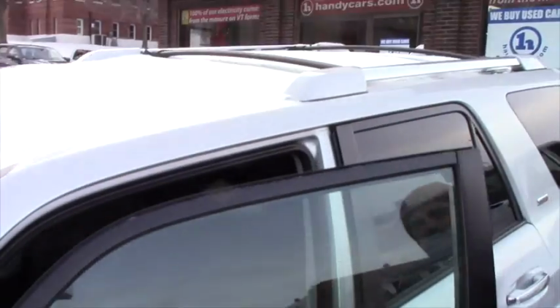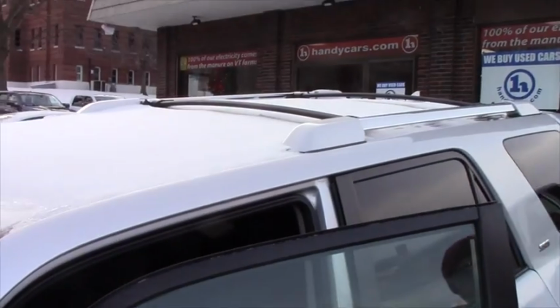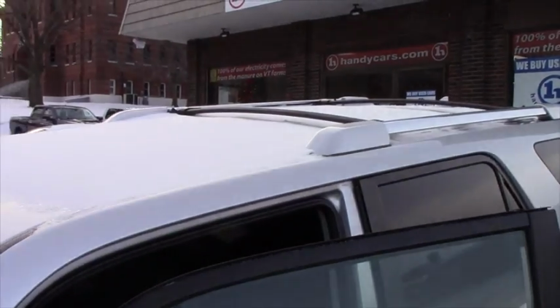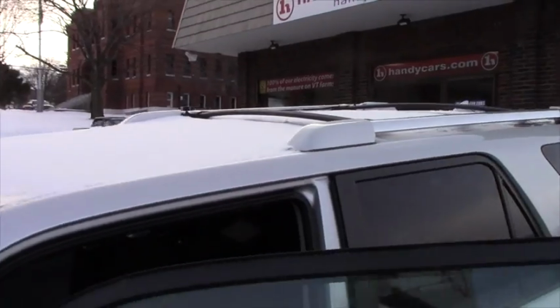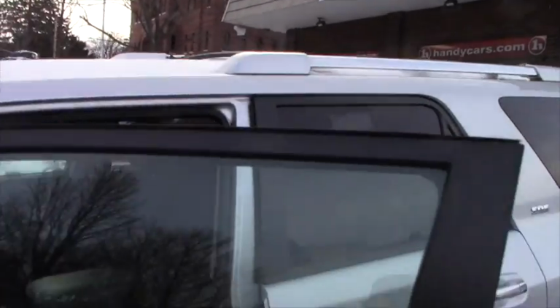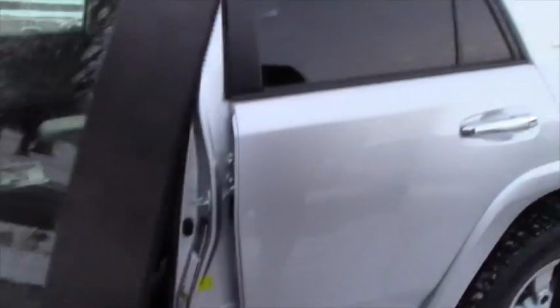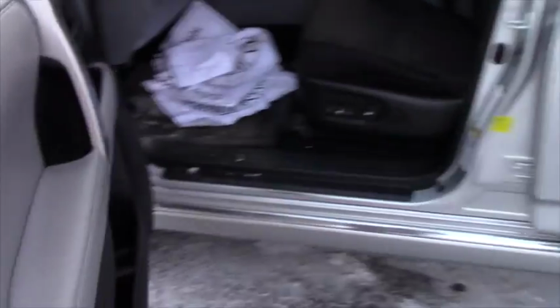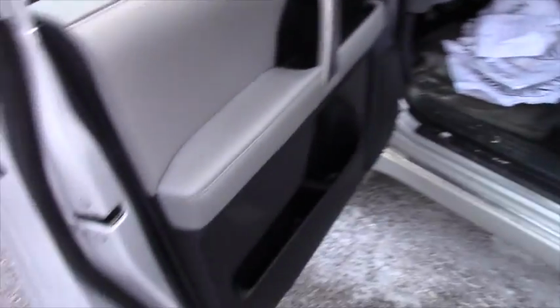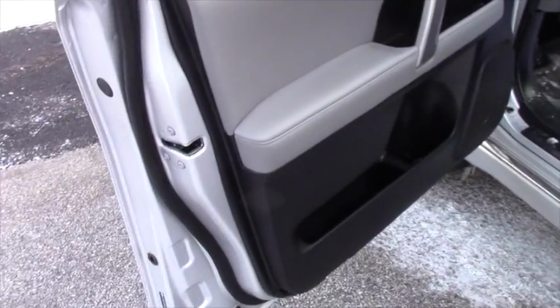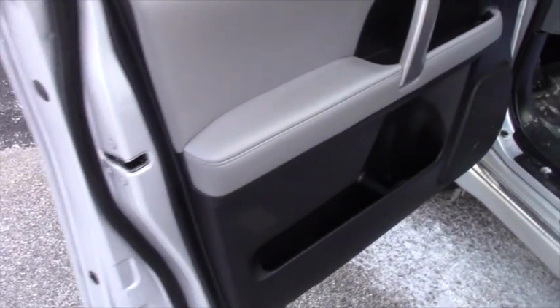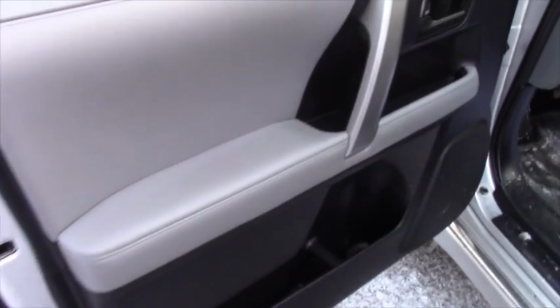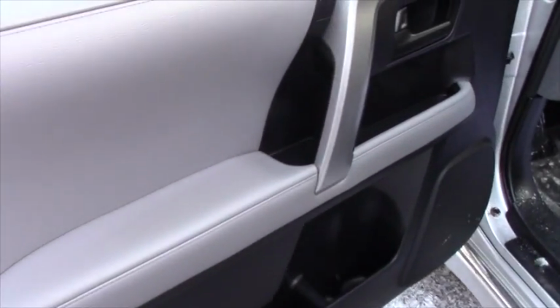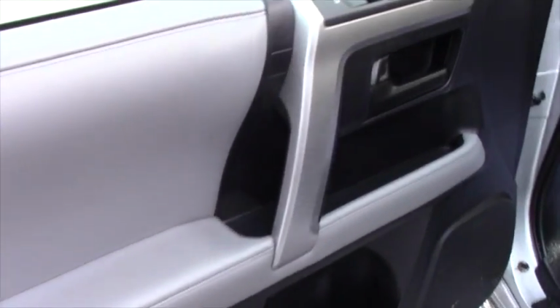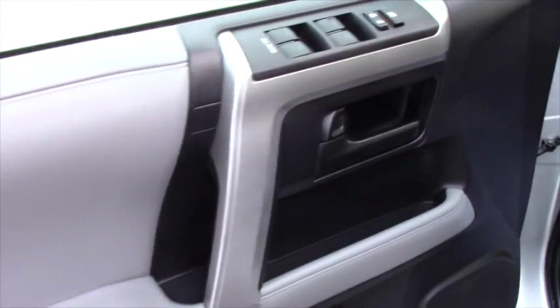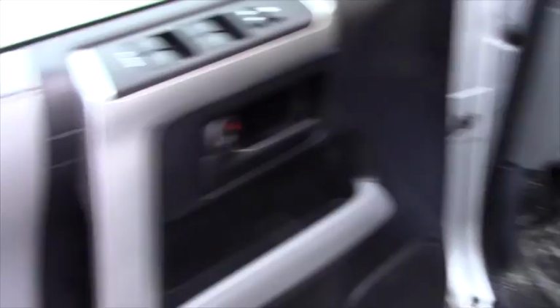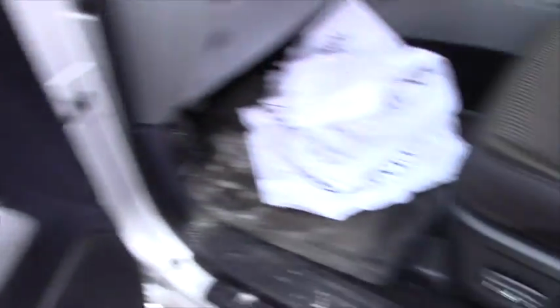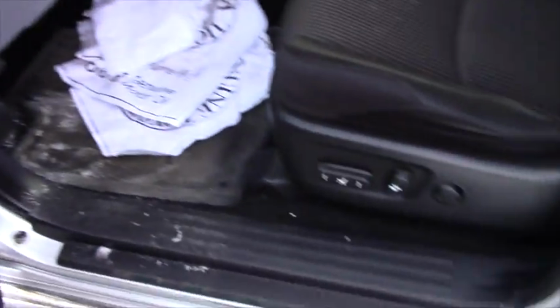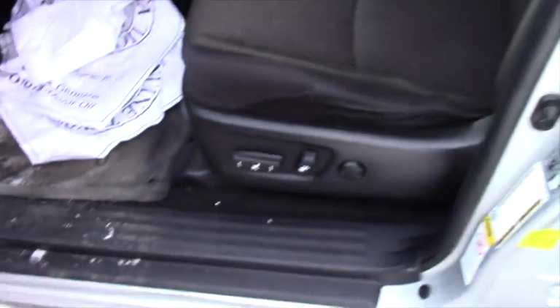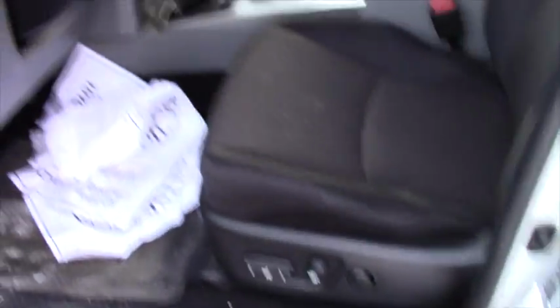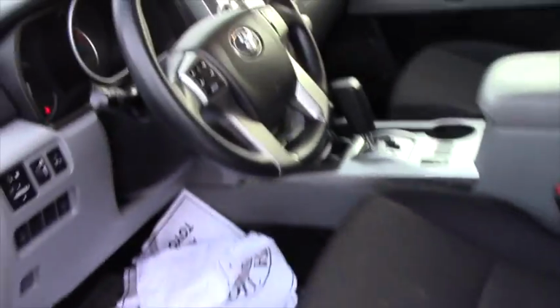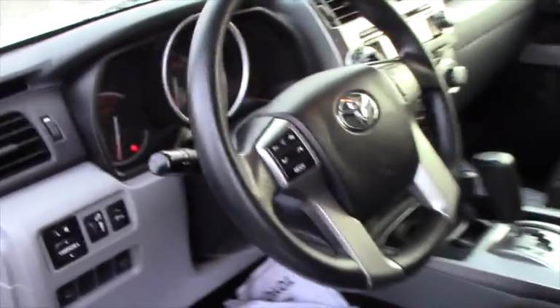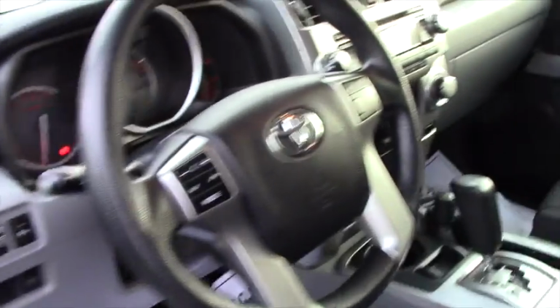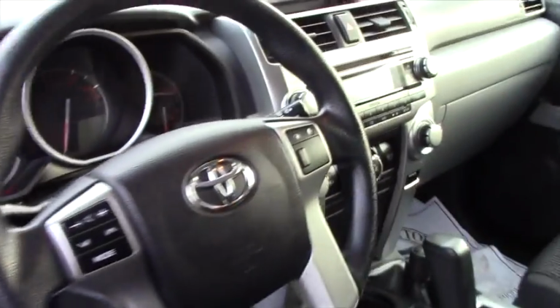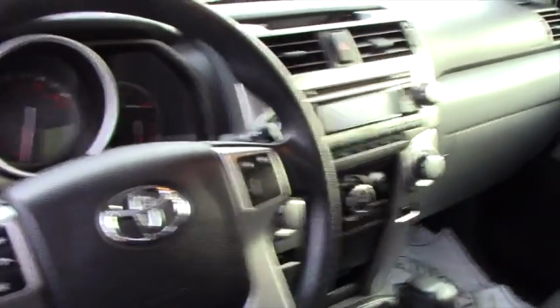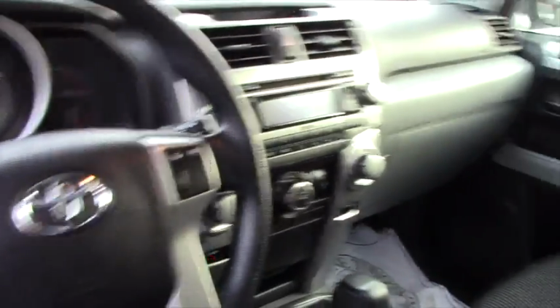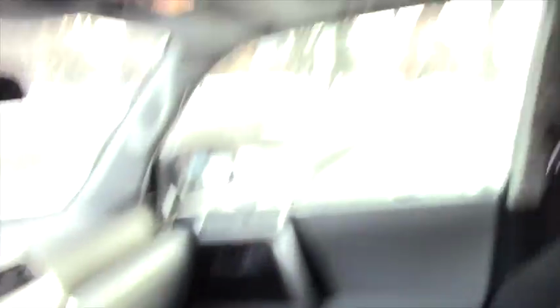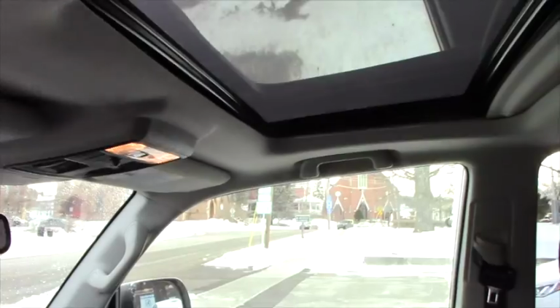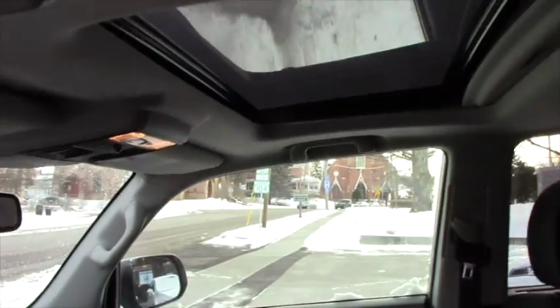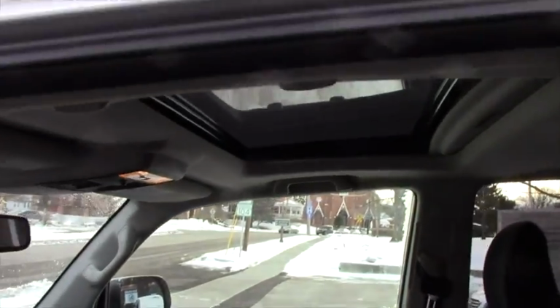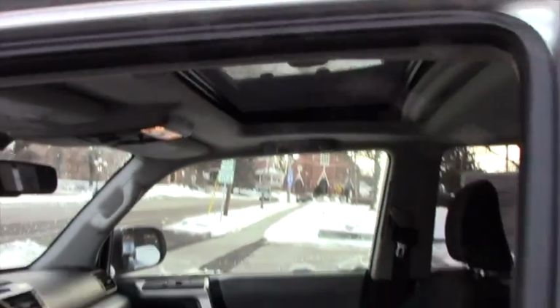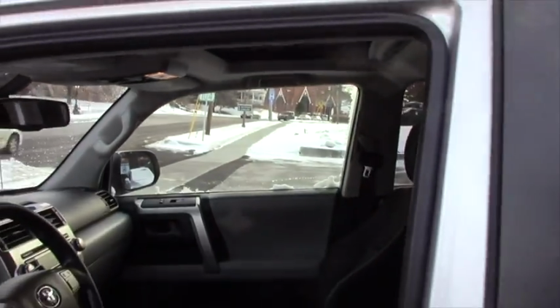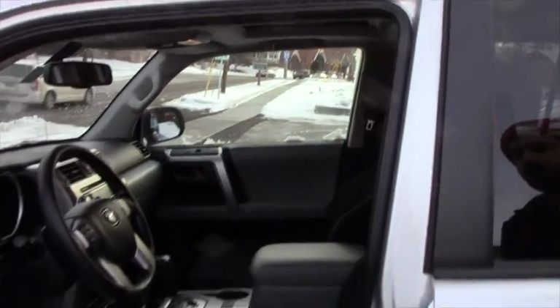Give you a quick look at the inside. Power locks, power windows, power mirrors, power seat. All your hands-free on the steering wheel including Bluetooth. This does also have a moonroof, and you have all your standard media options: AM, FM, satellite, CD, and auxiliary.